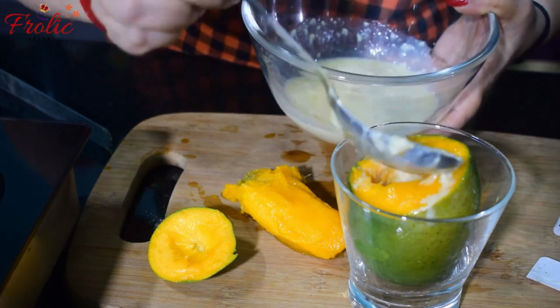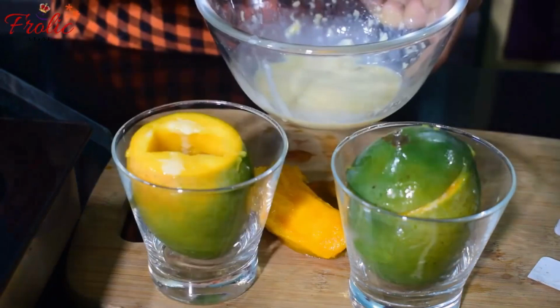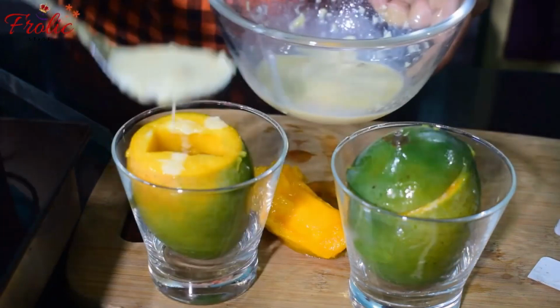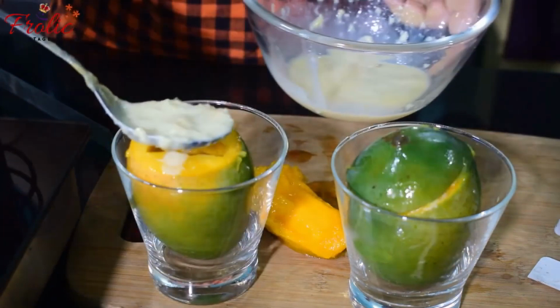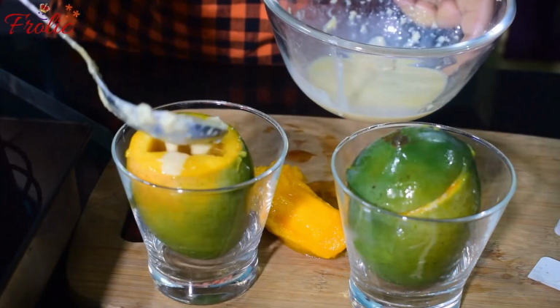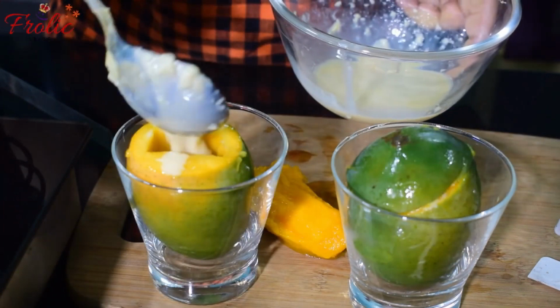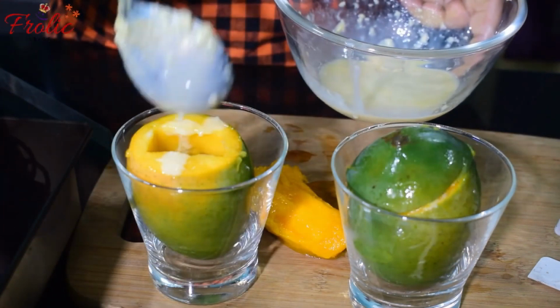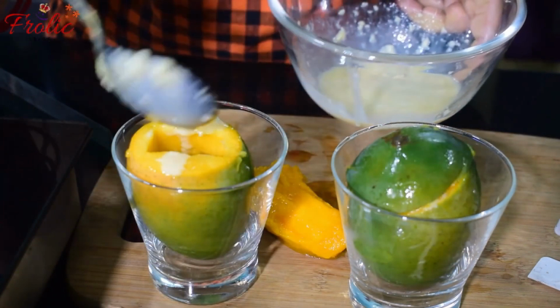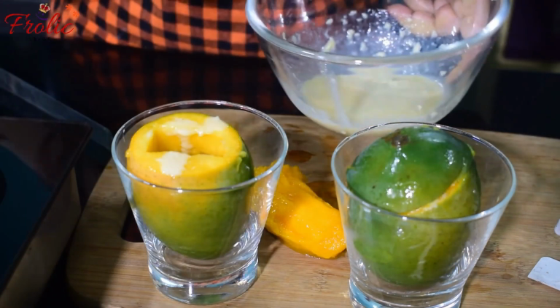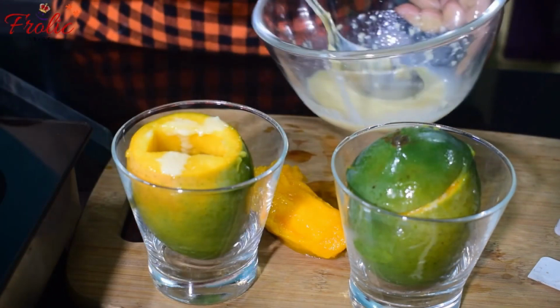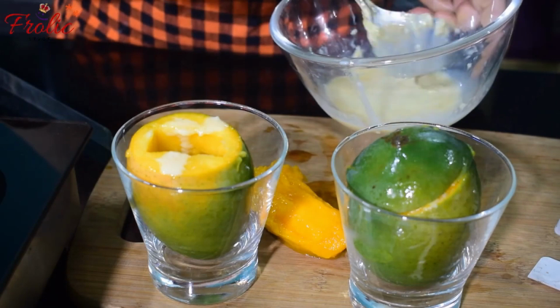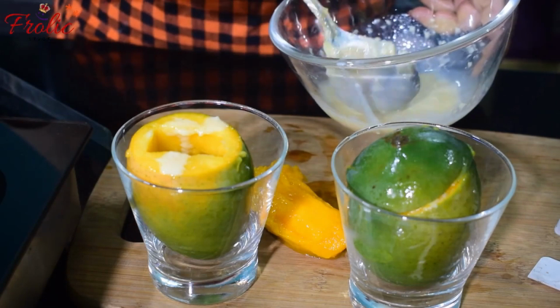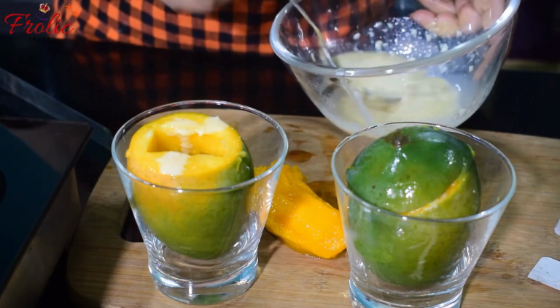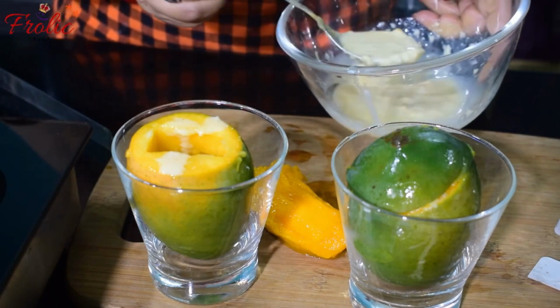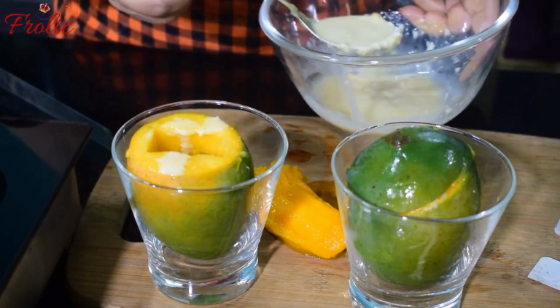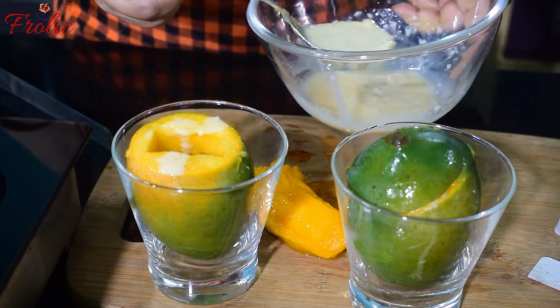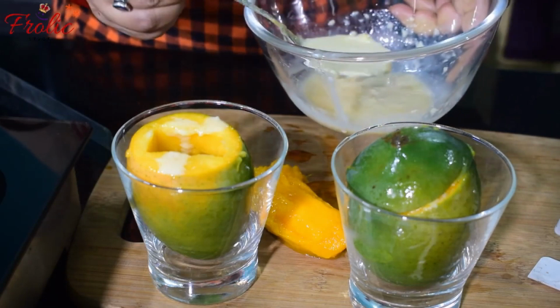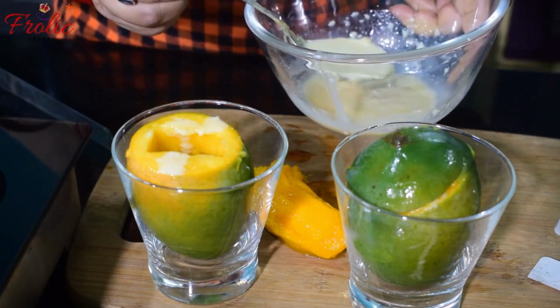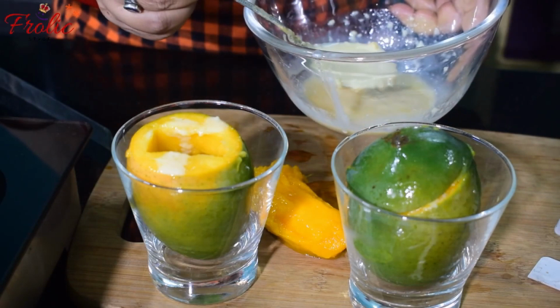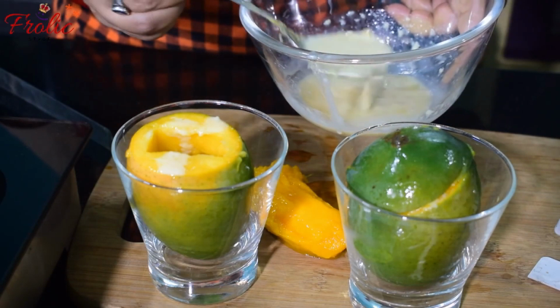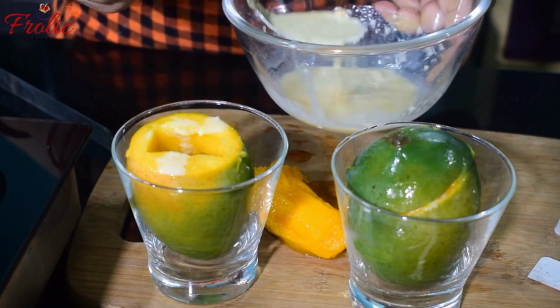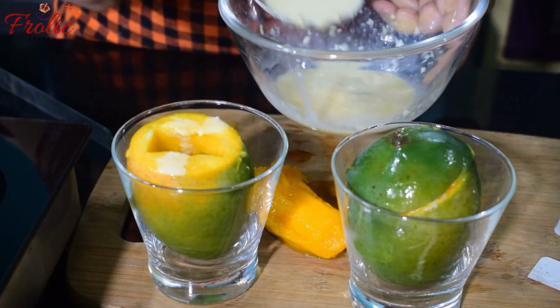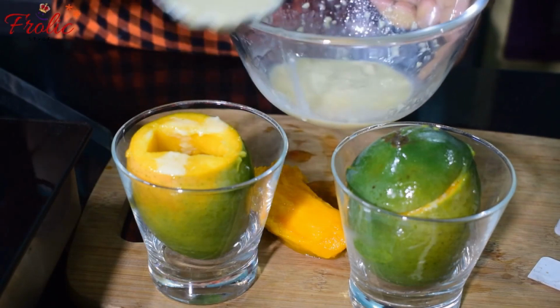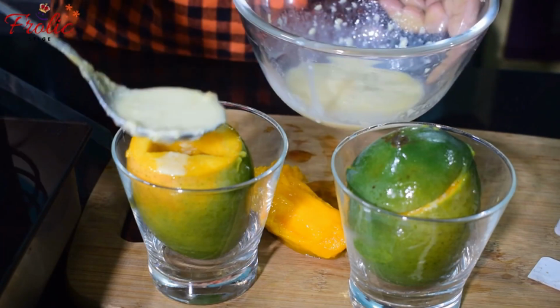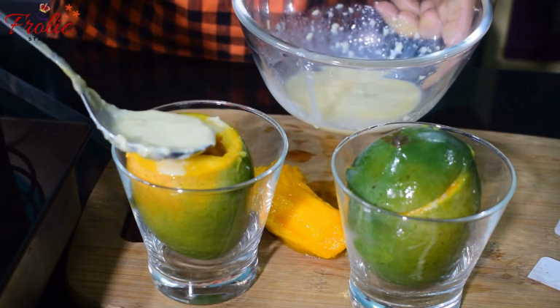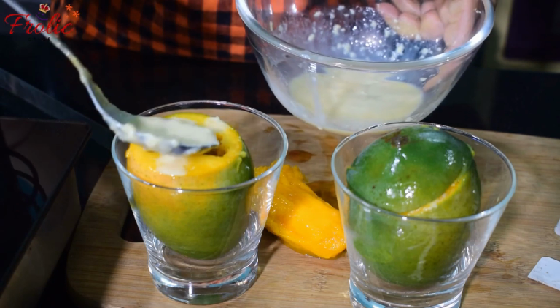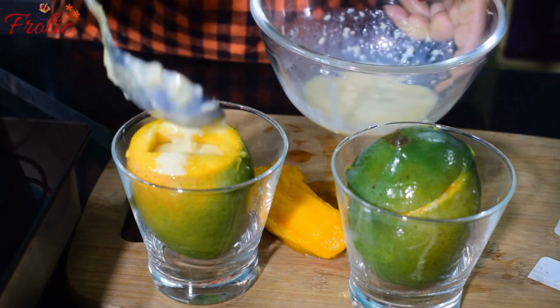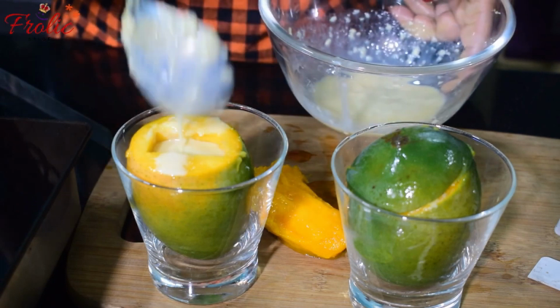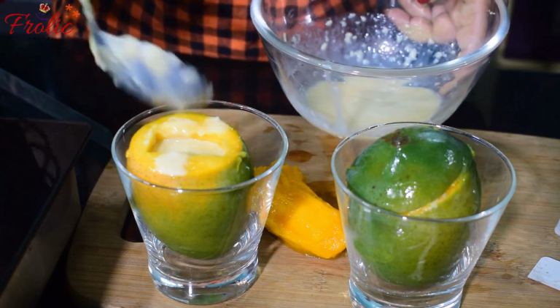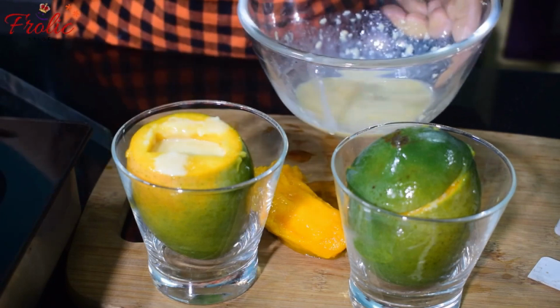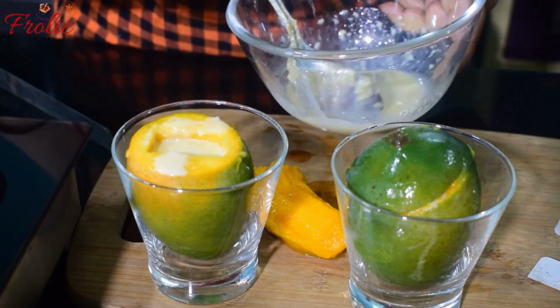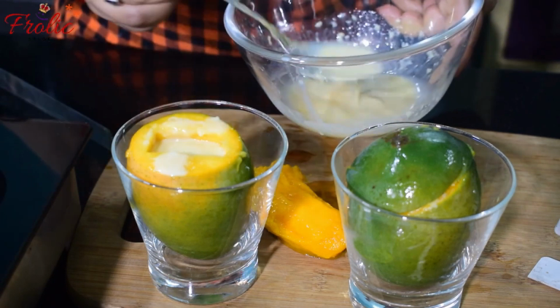You can eat this kulfi without worry because we have not added any cornstarch in it — only 3 things are used to make this kulfi.